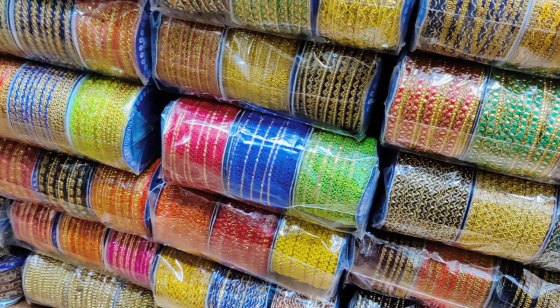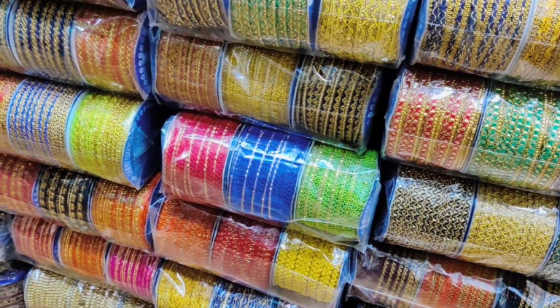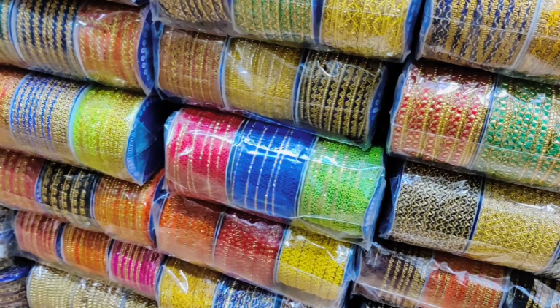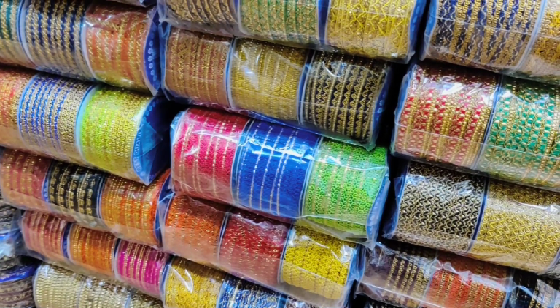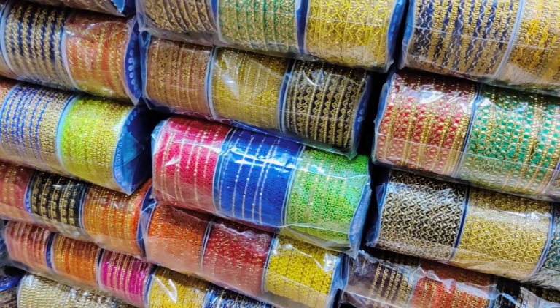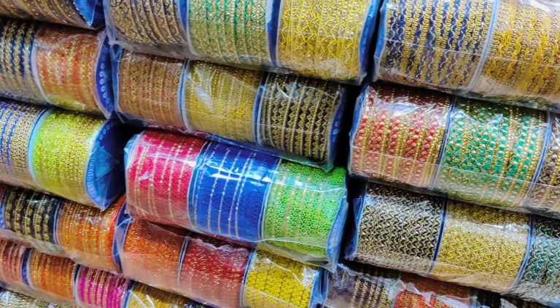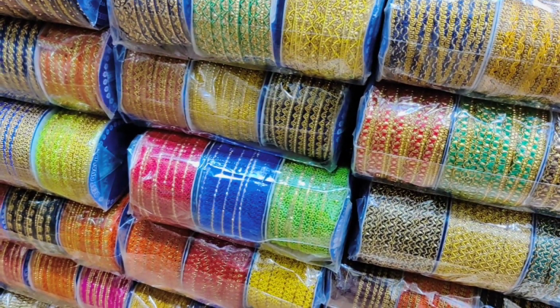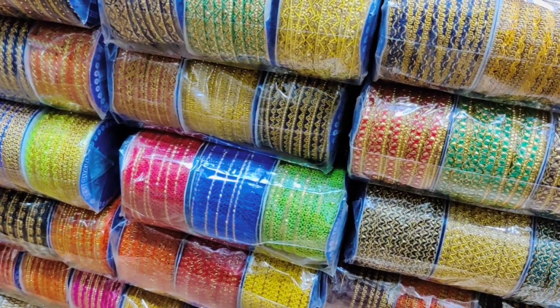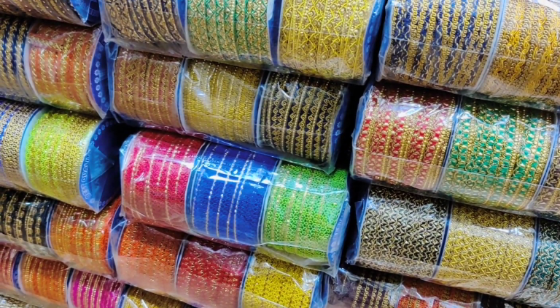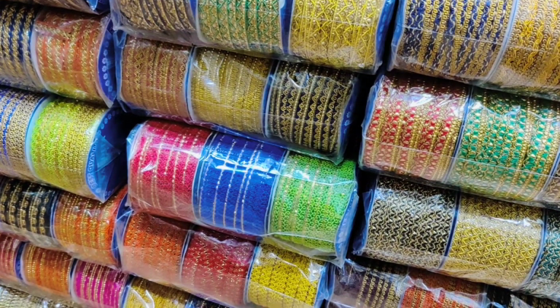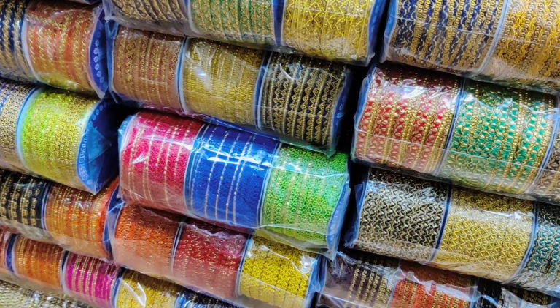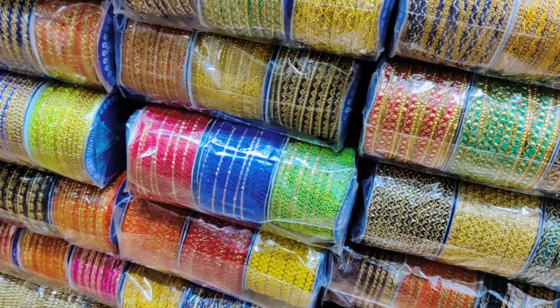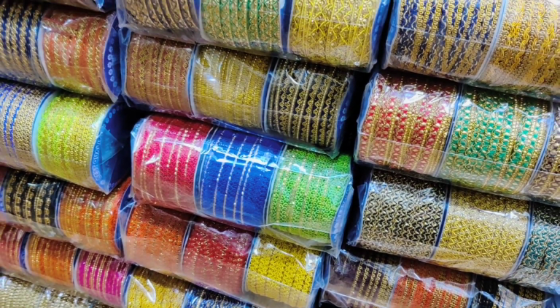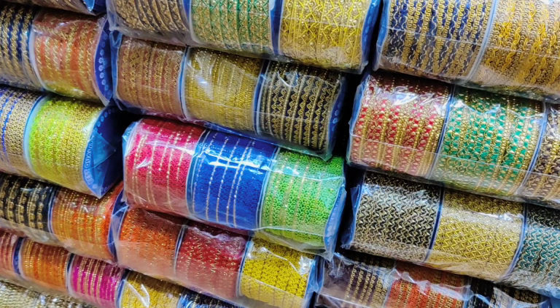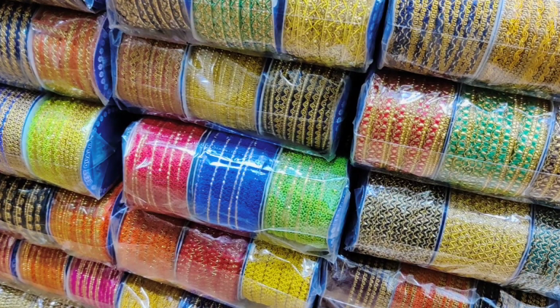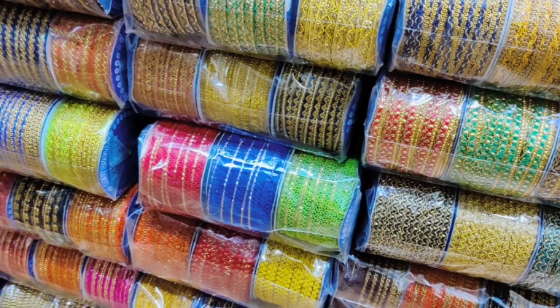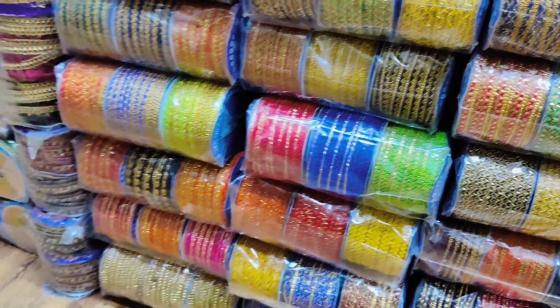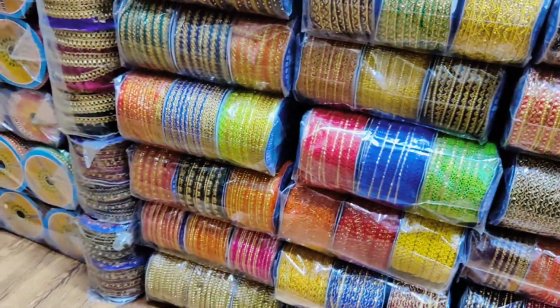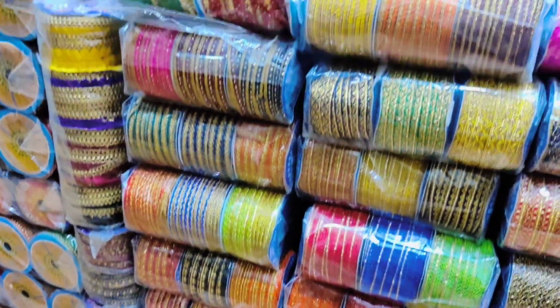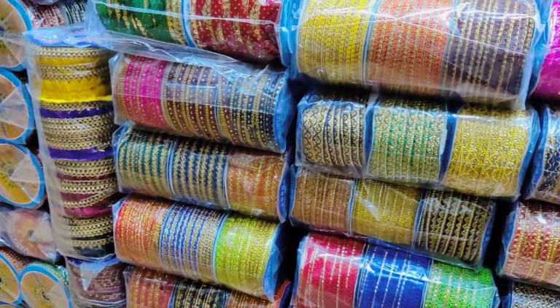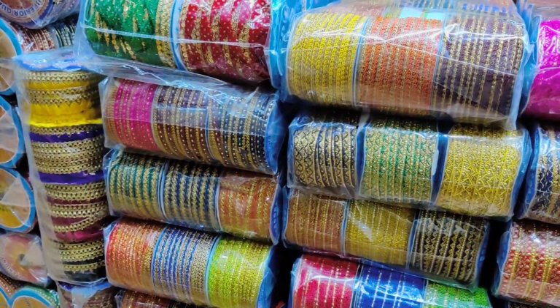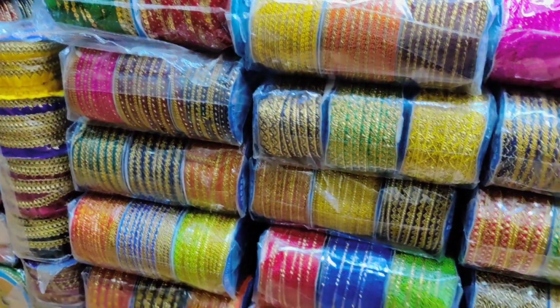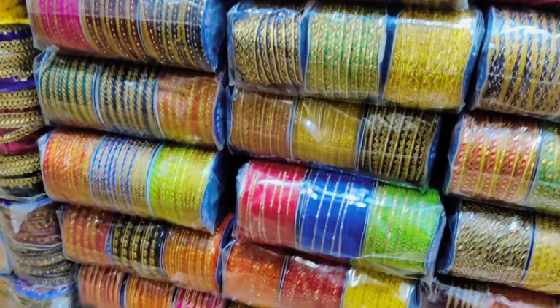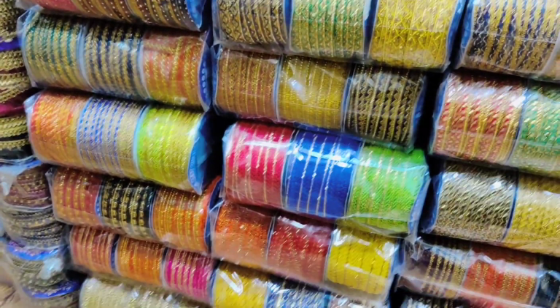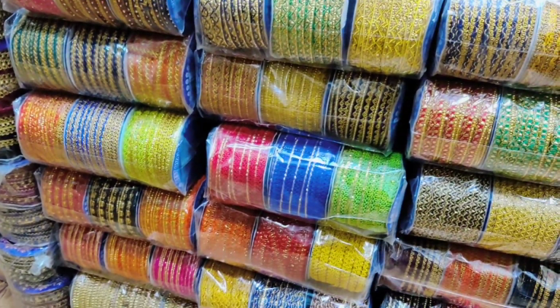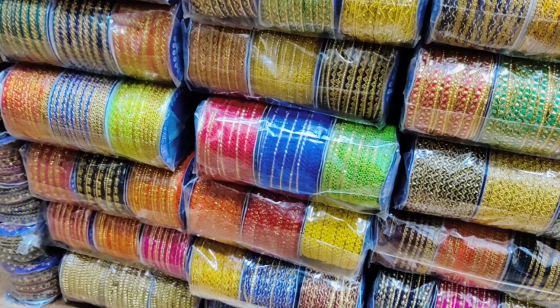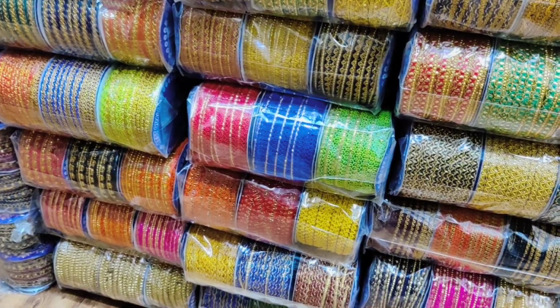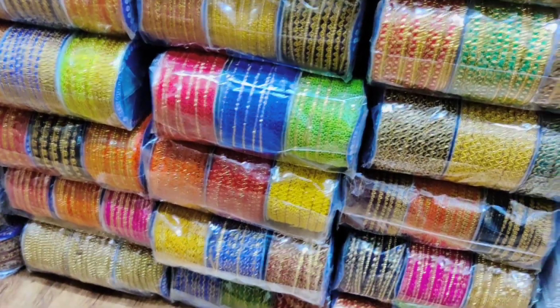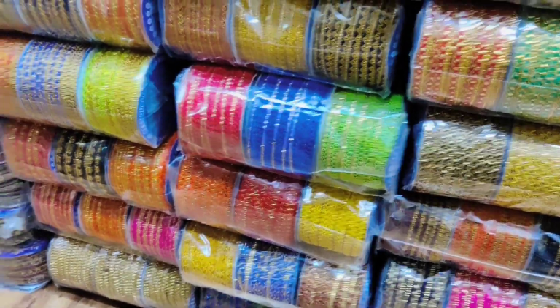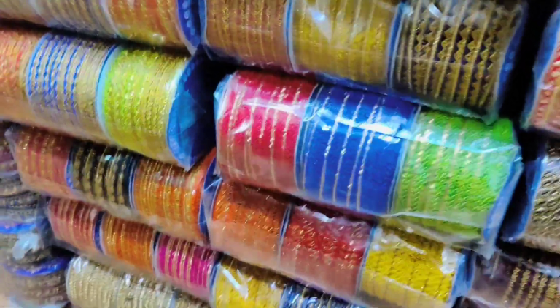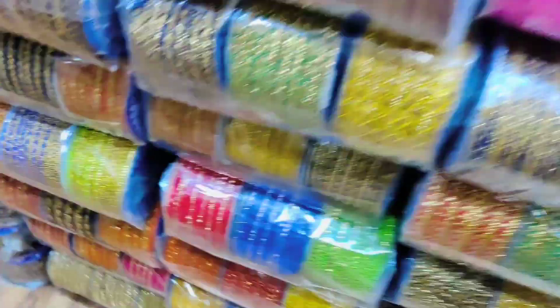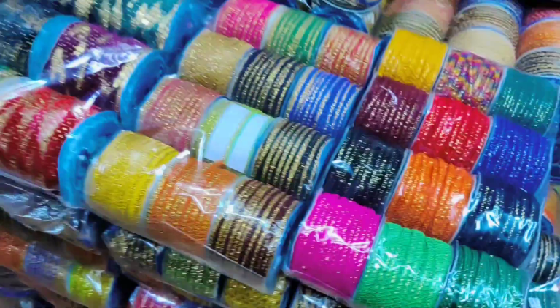This is just a display in my store — 50 to 60 models. You can get bulk quantity; the minimum order I have is 5,000 Rupees, and you can order from home.